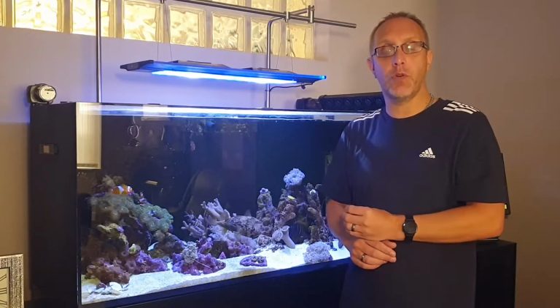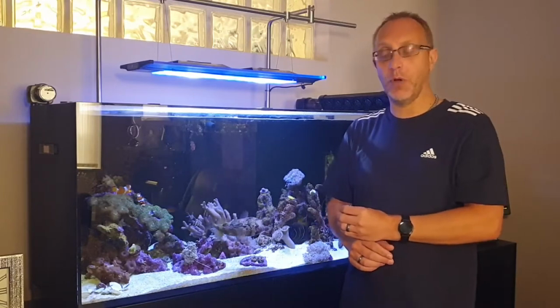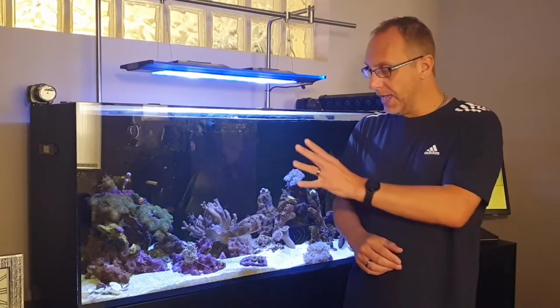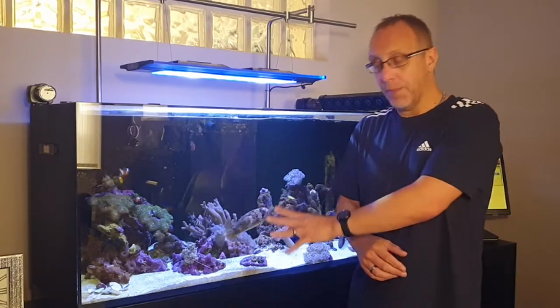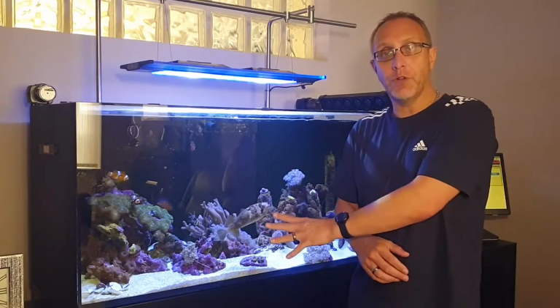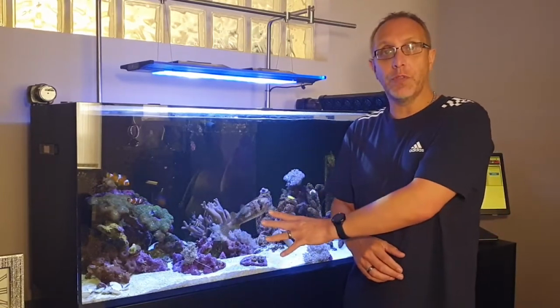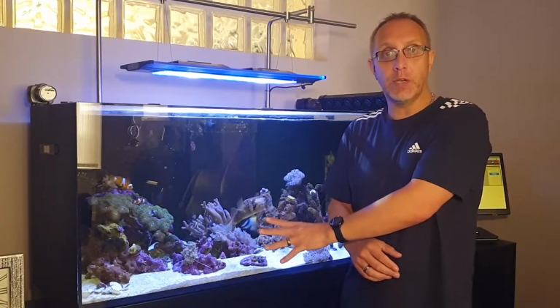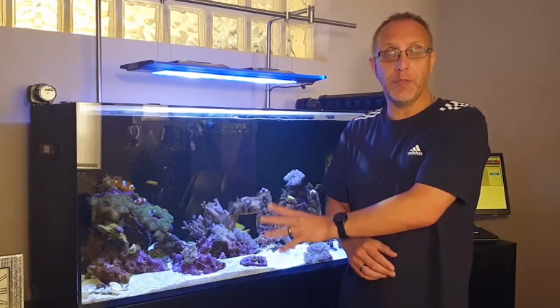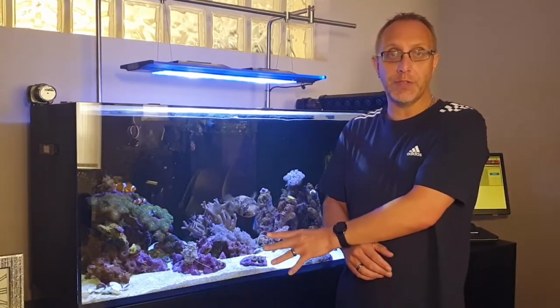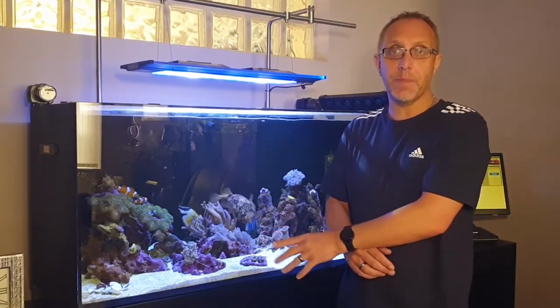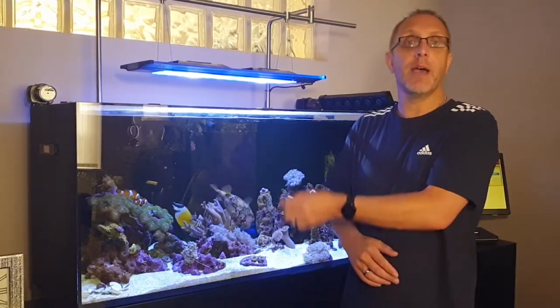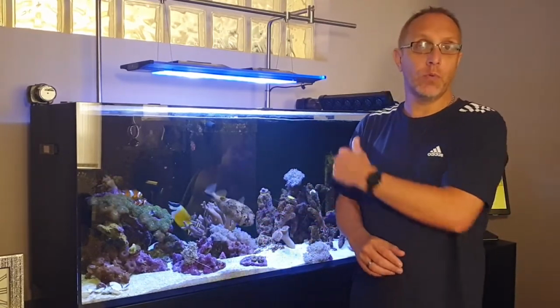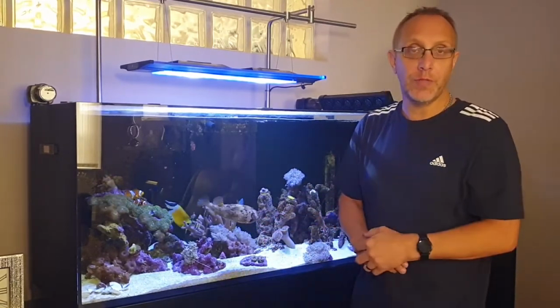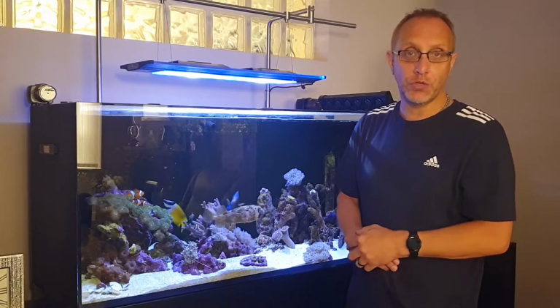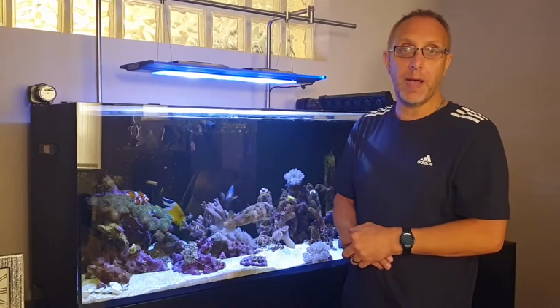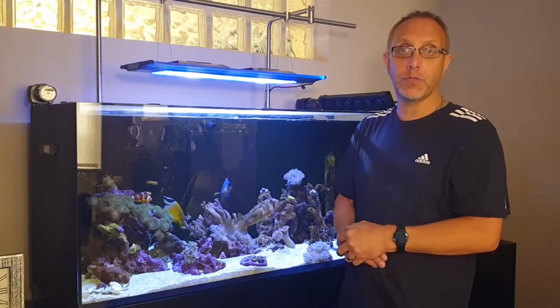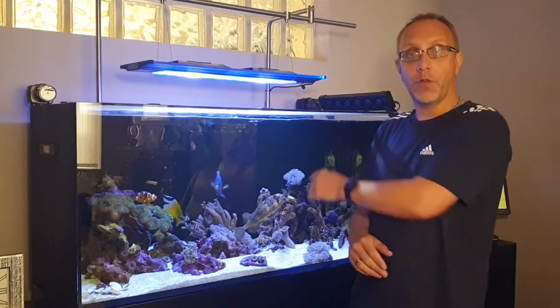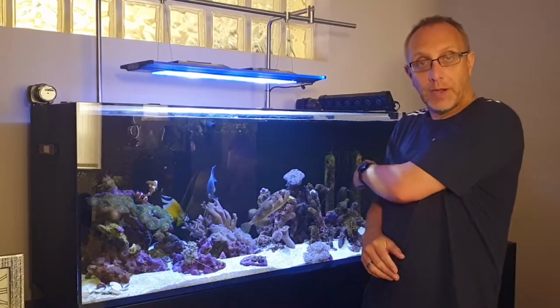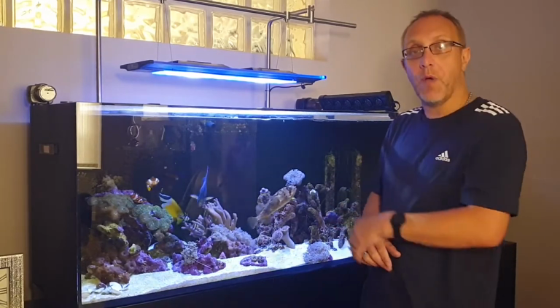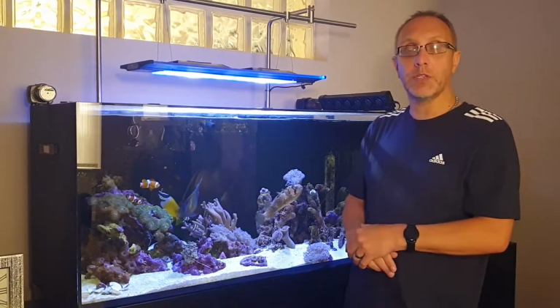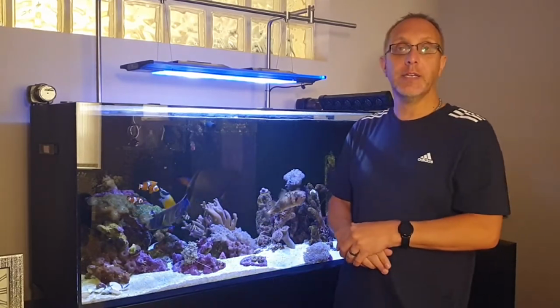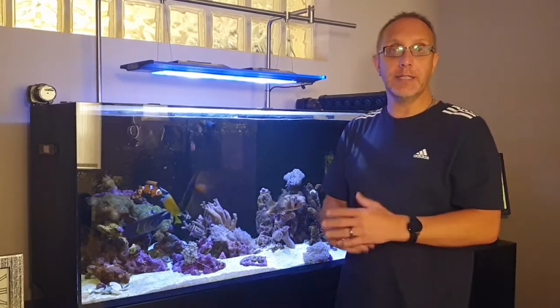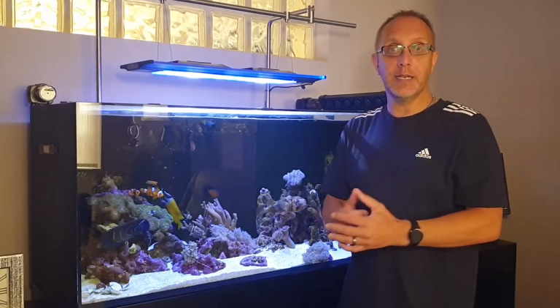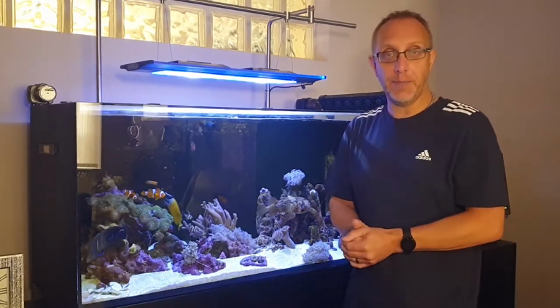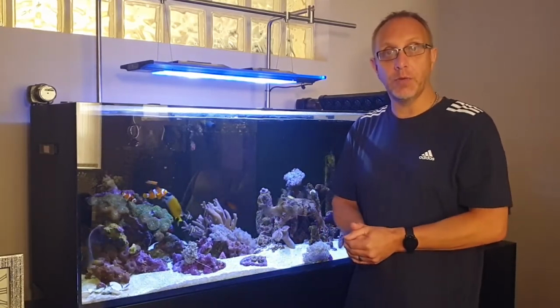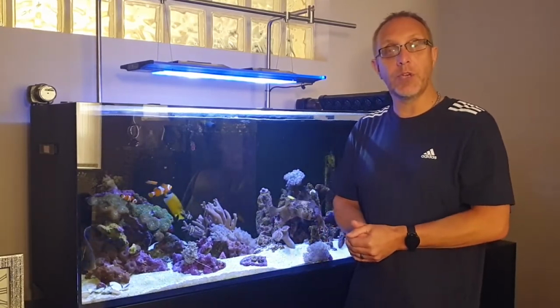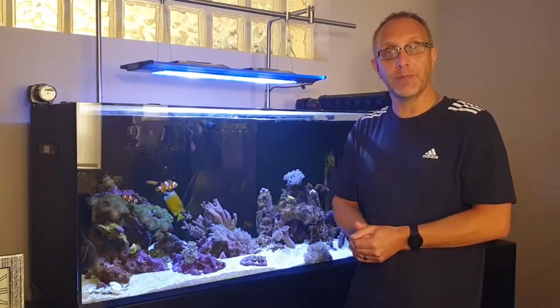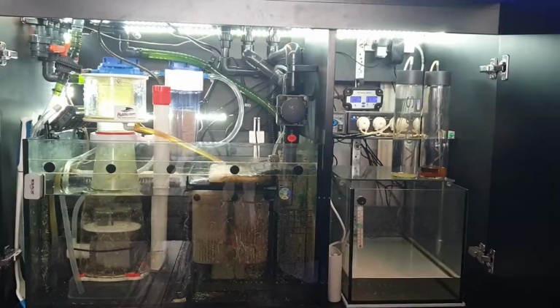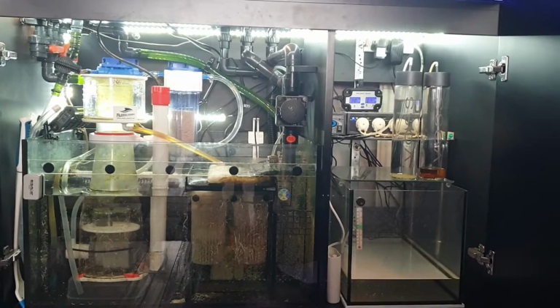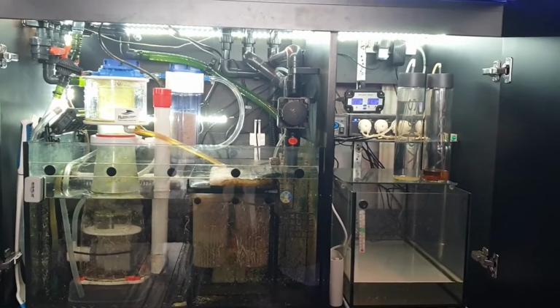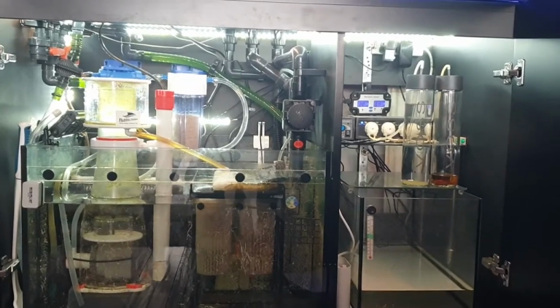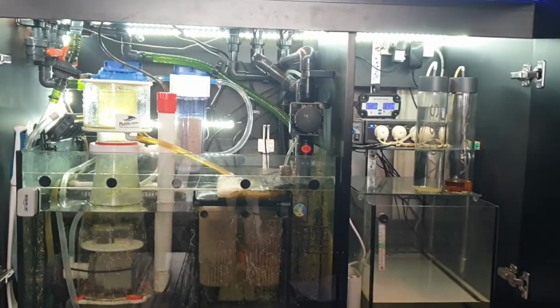I'll take you off the tripod now and we'll have a look at the equipment in the sump and all the control panels I've got on the right-hand side in a separate little cupboard.